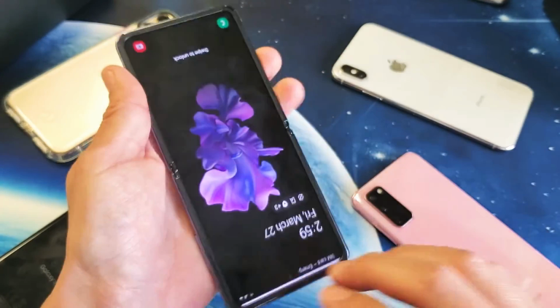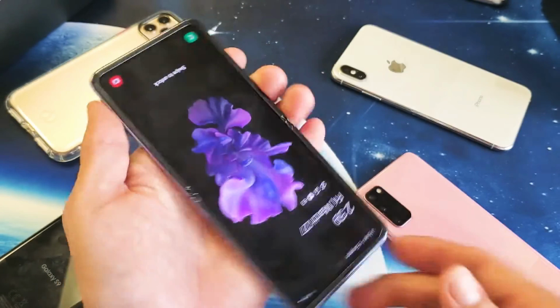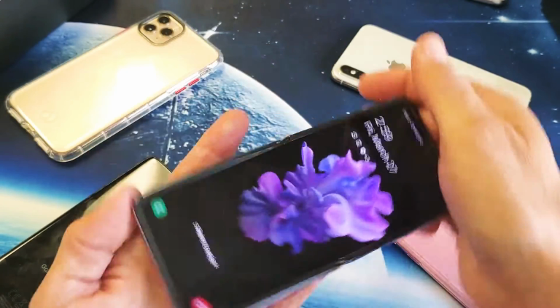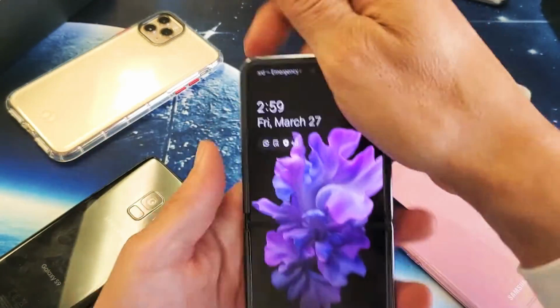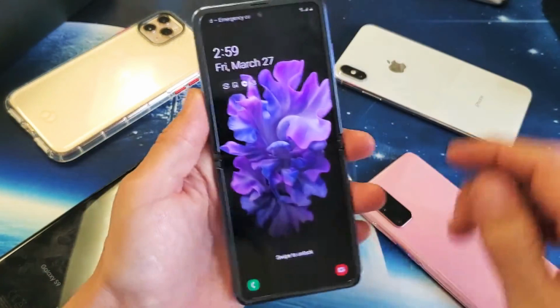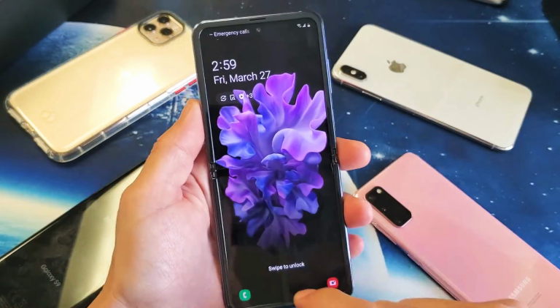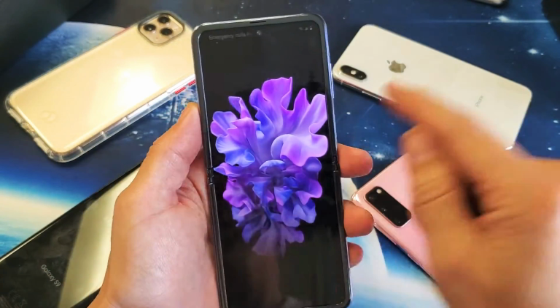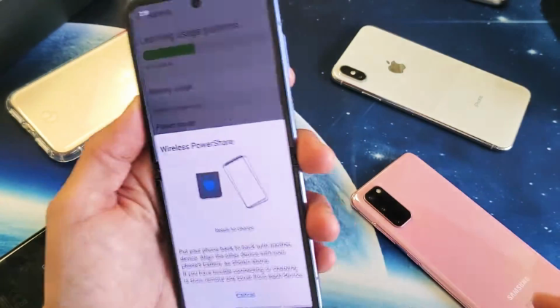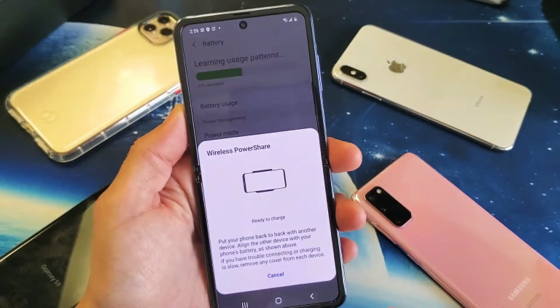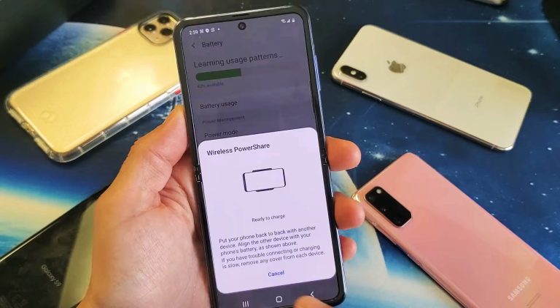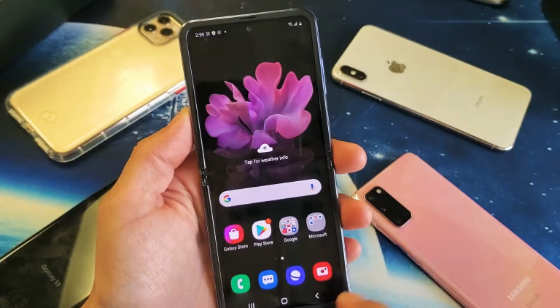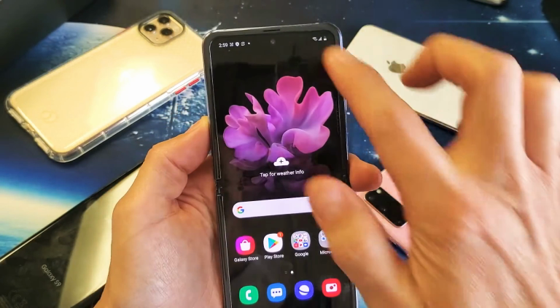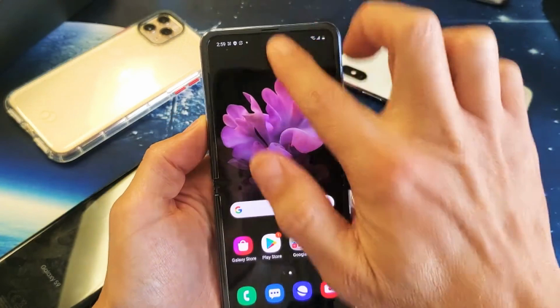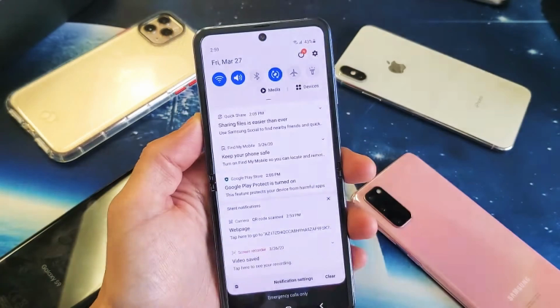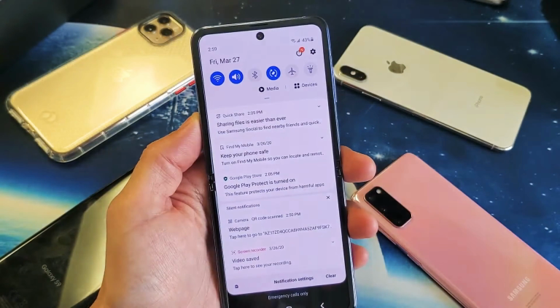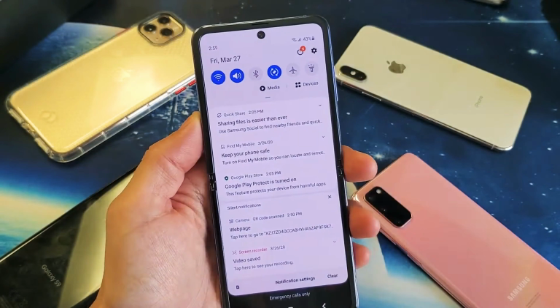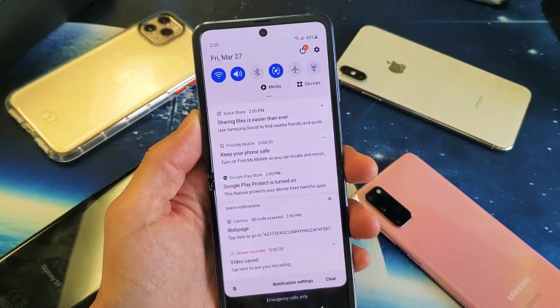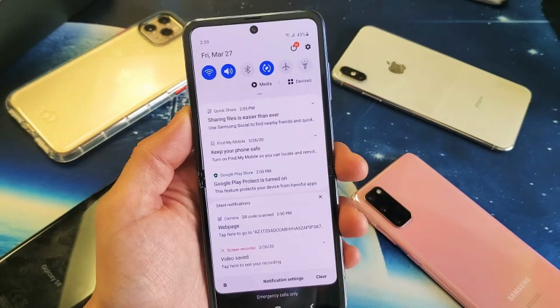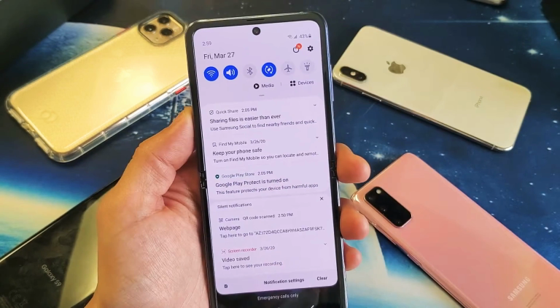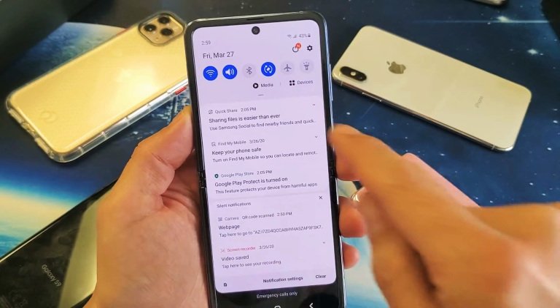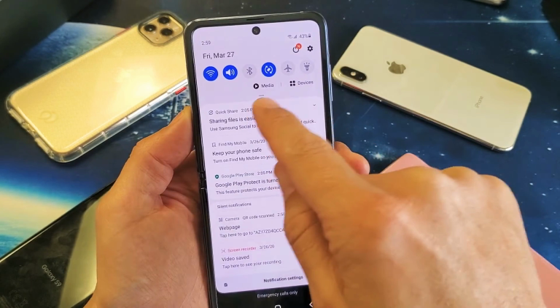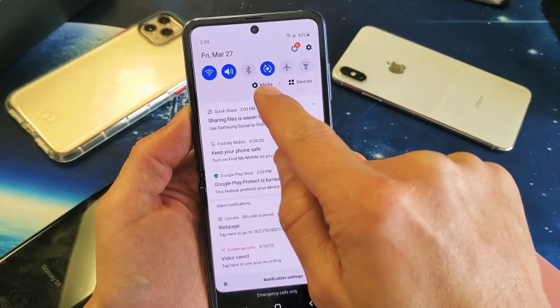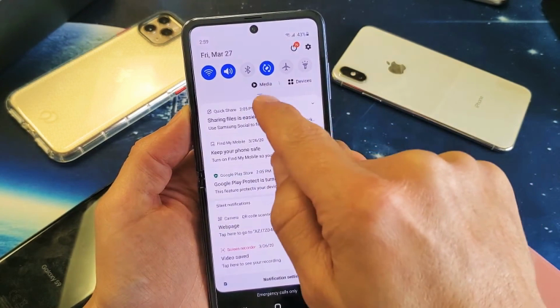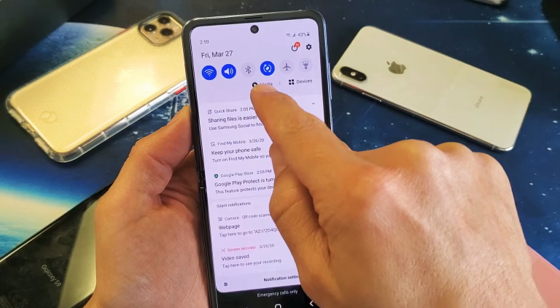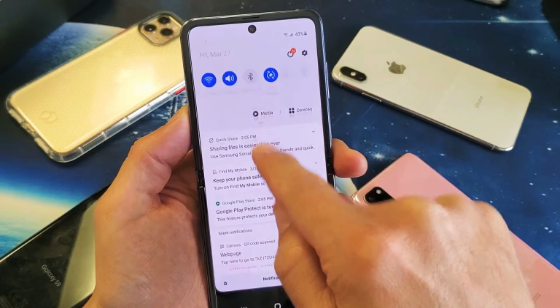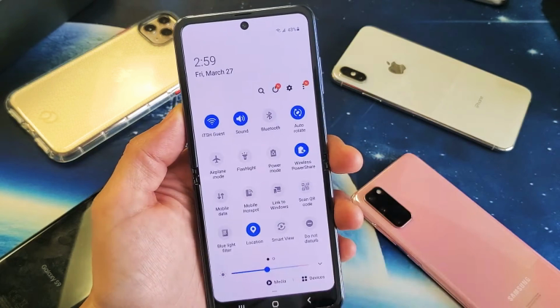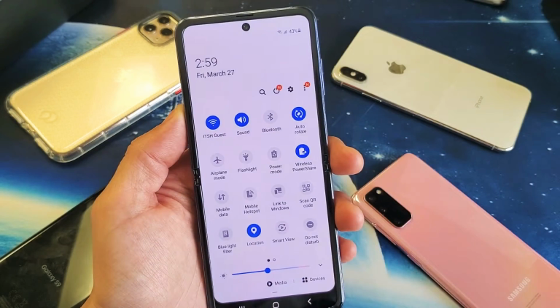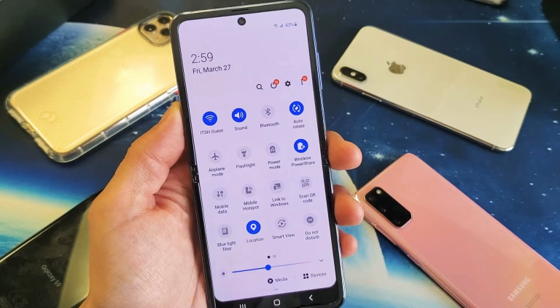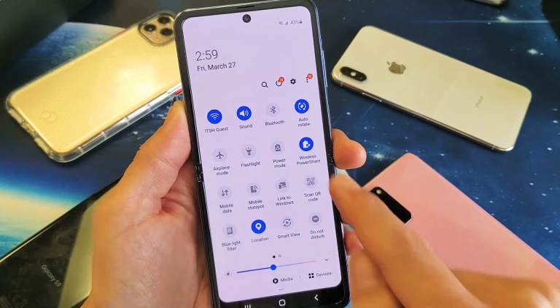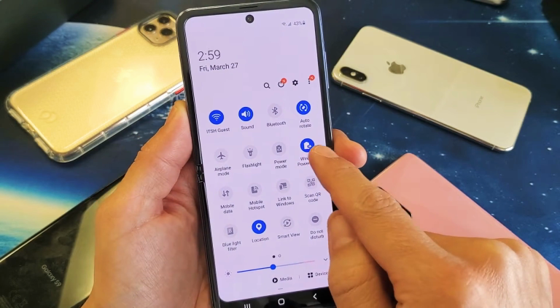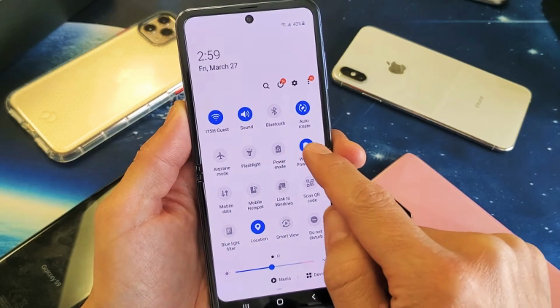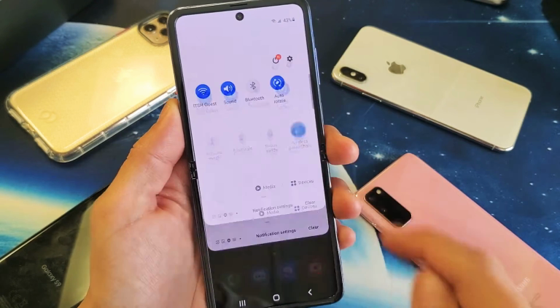So what you're going to do is swipe down, and then with that horizontal line right there, swipe down again and then you'll see wireless power share here.